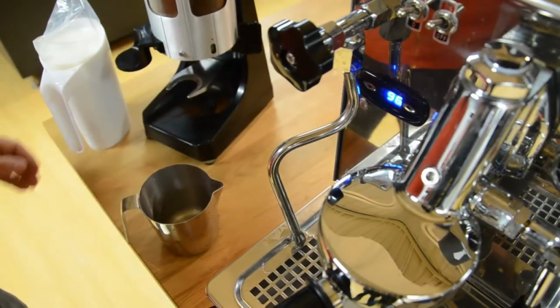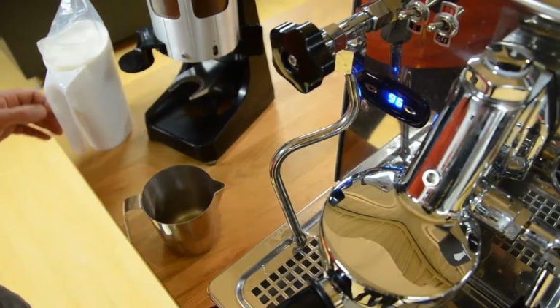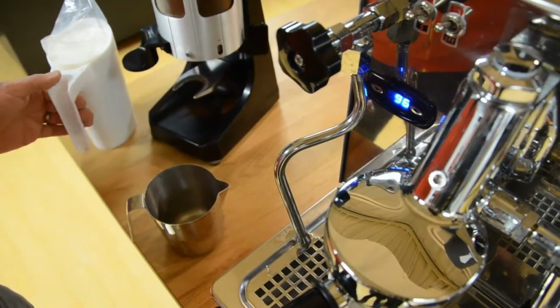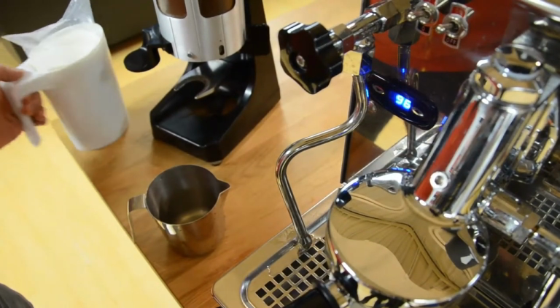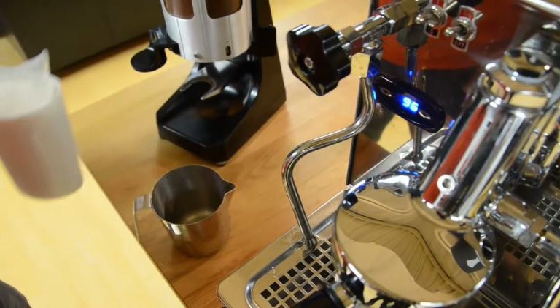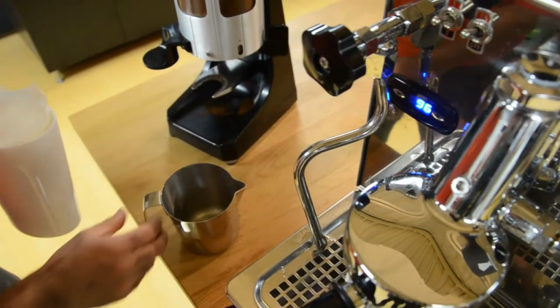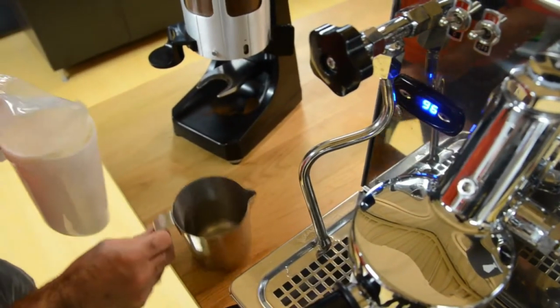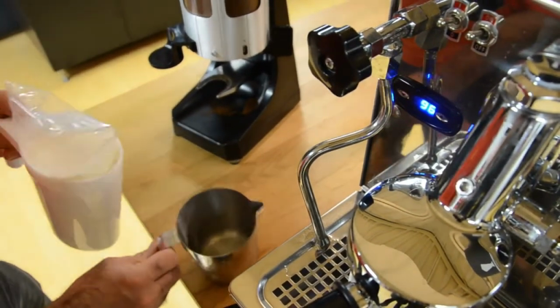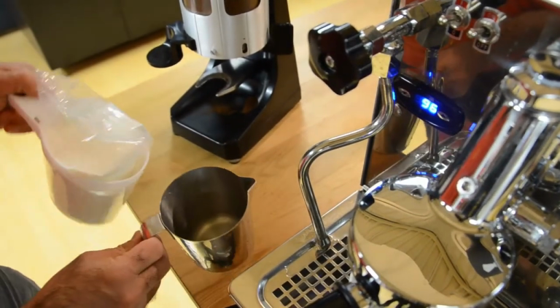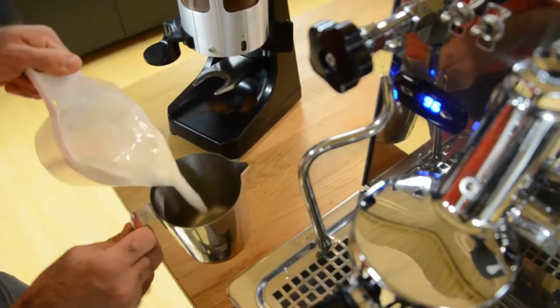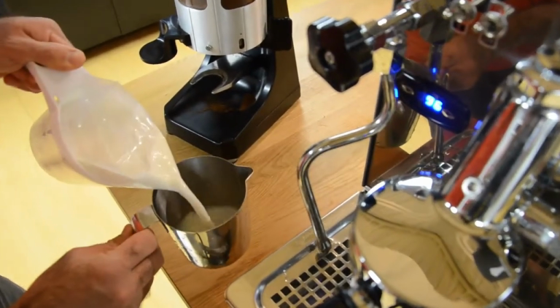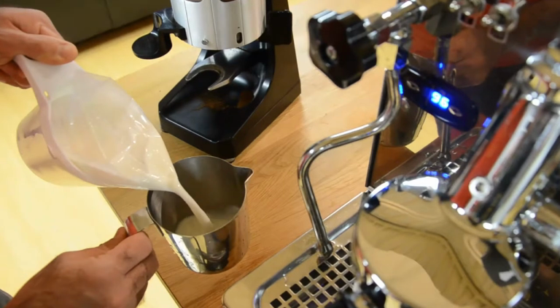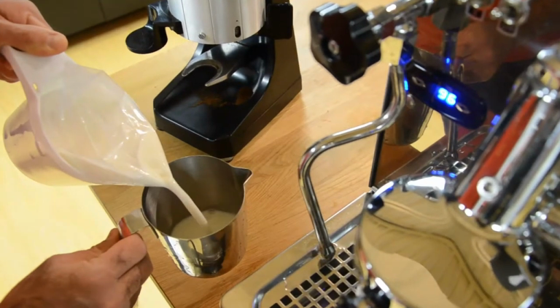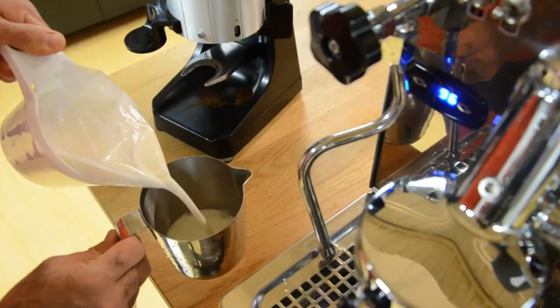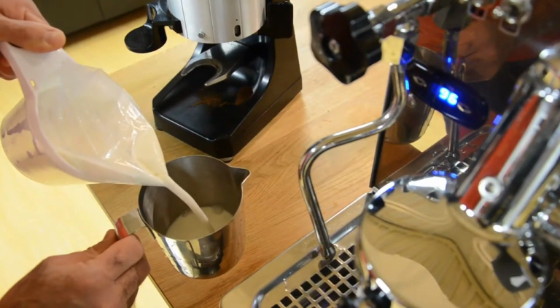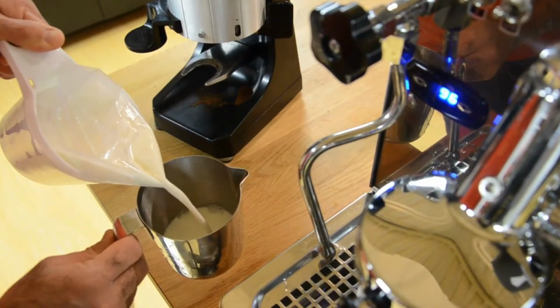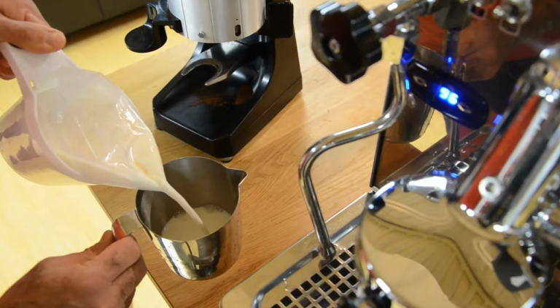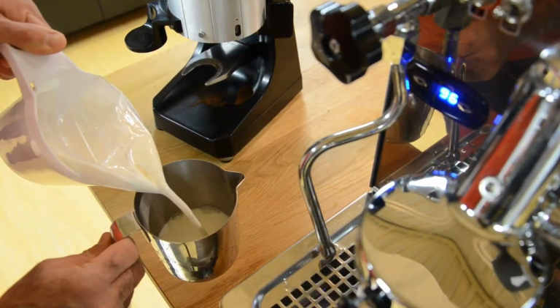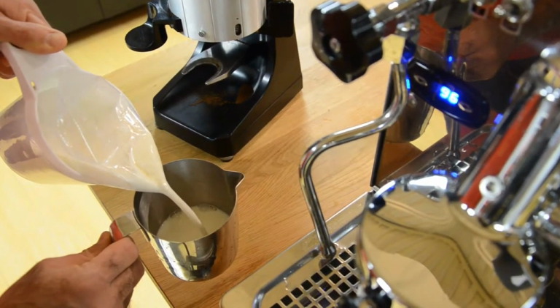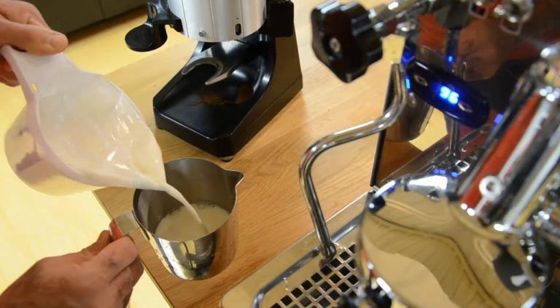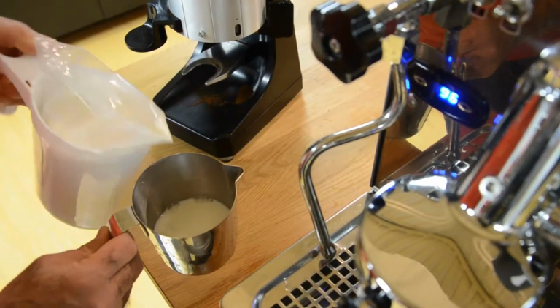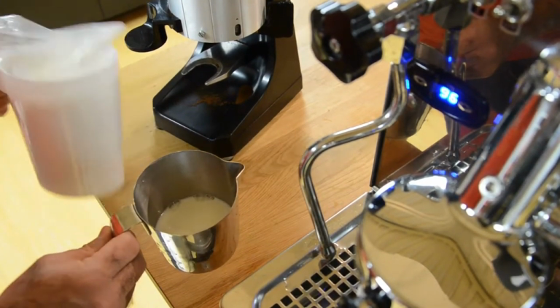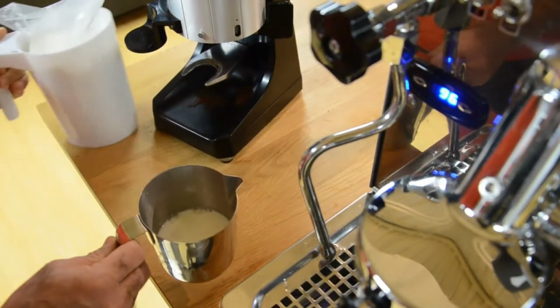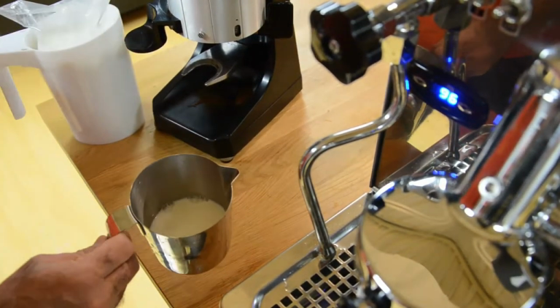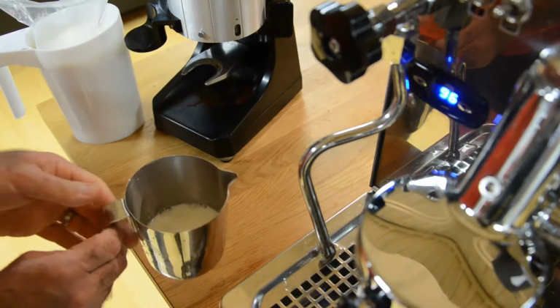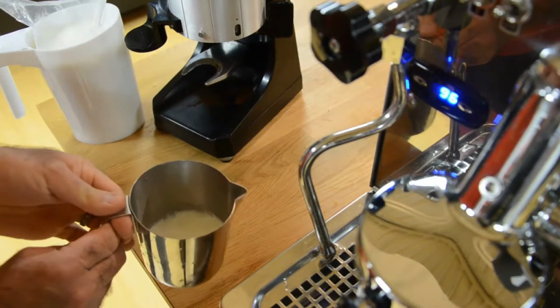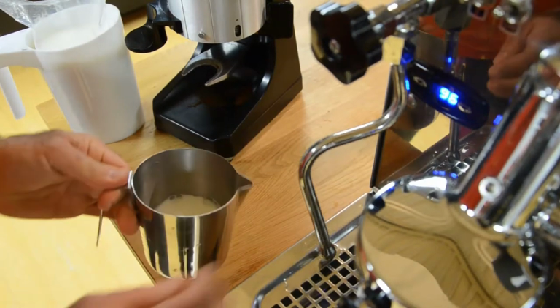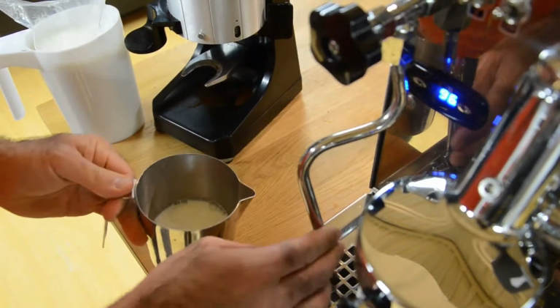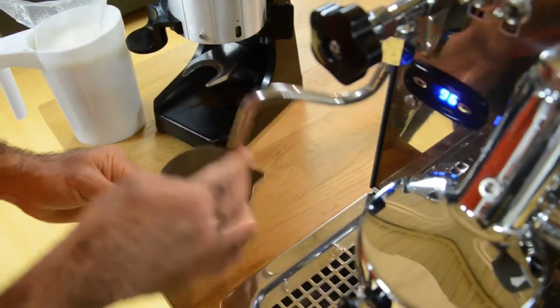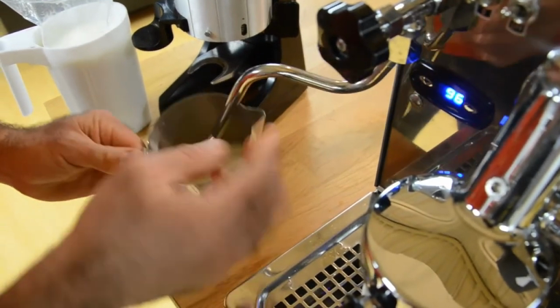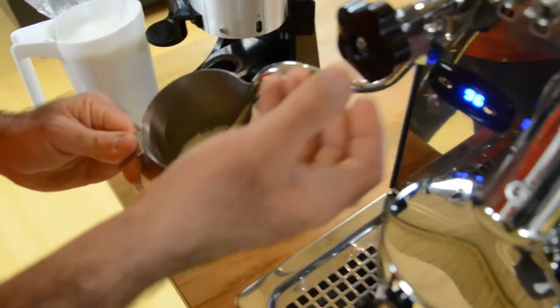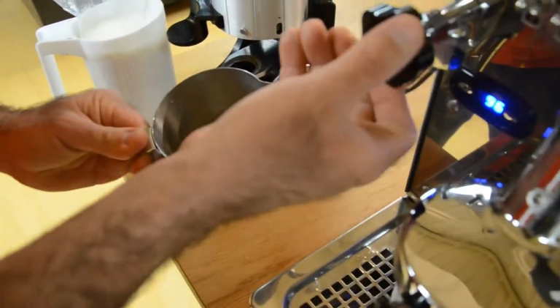Purging ensures that all leftover water, milk, or condensation is not frothed into your milk. Start by pouring enough milk that it sits just under where the spout of the frothing jug ends. You want the steam wand to be placed at 50% the length of the radius.